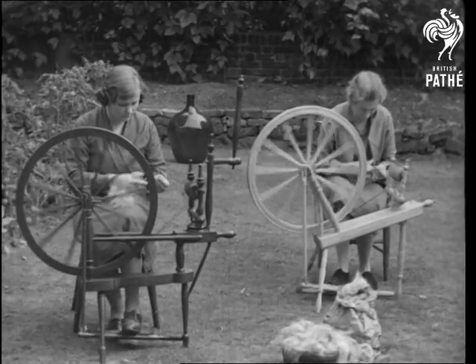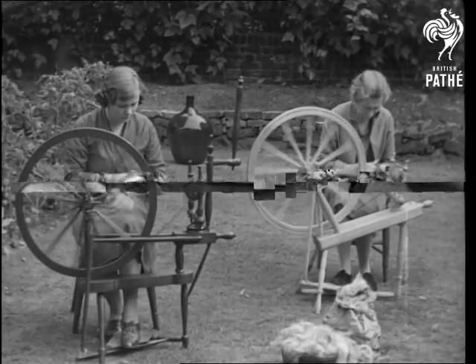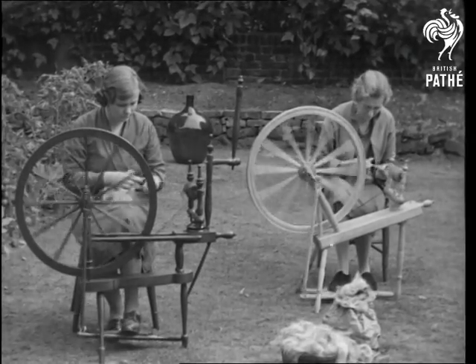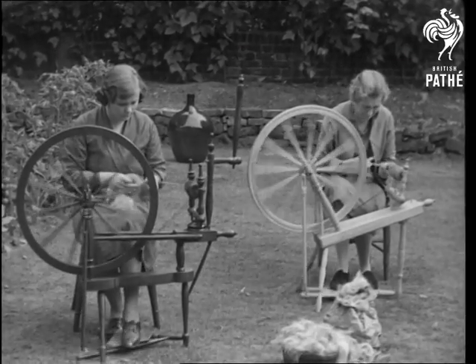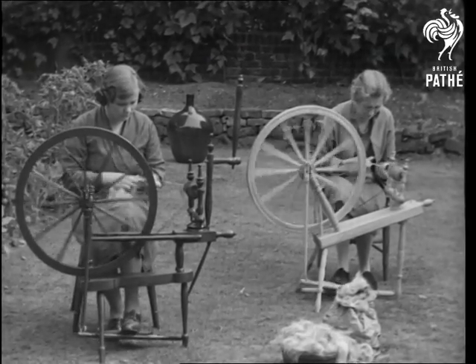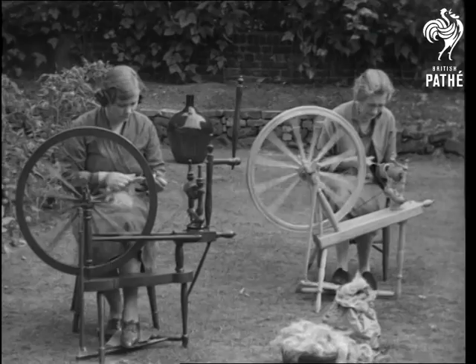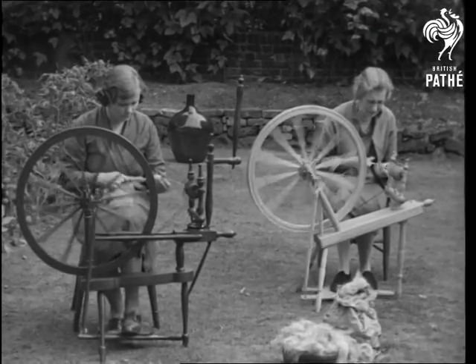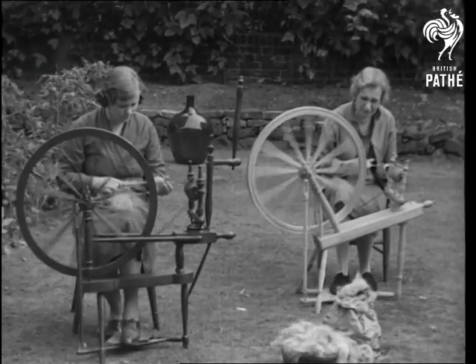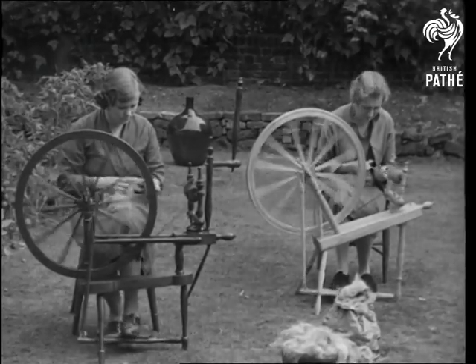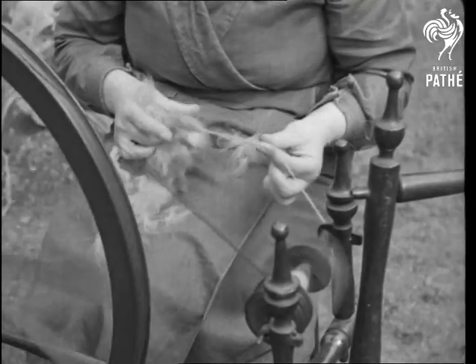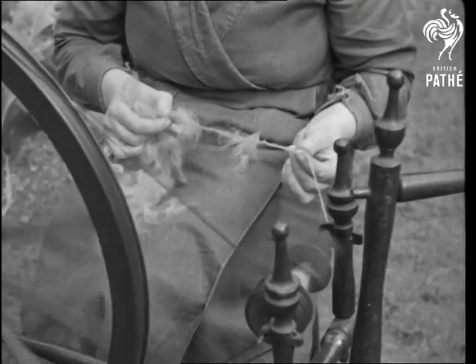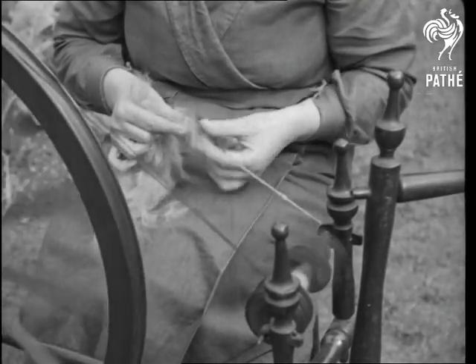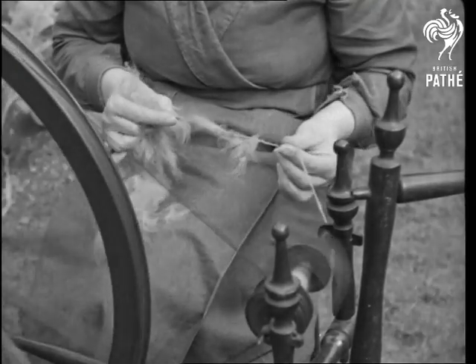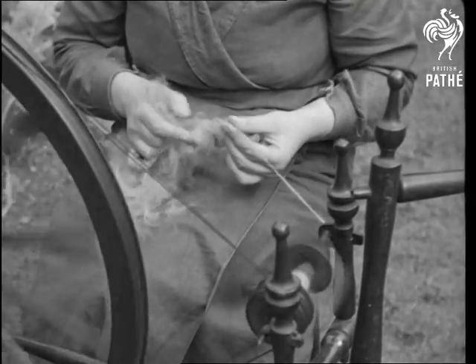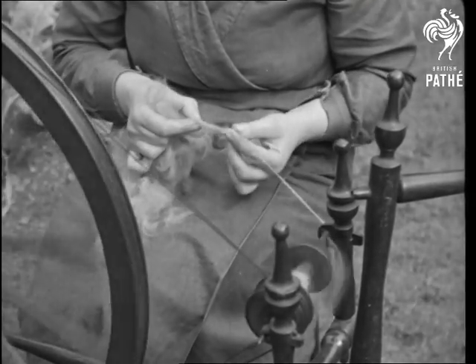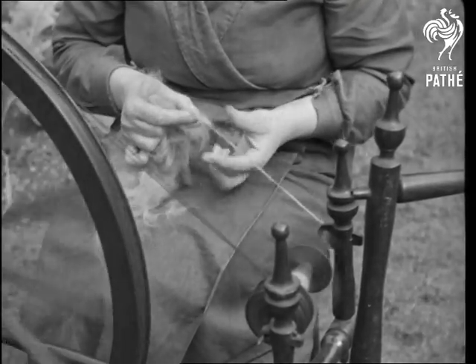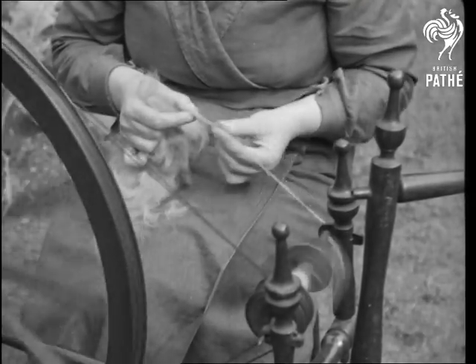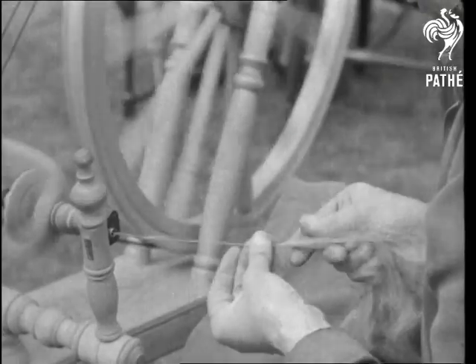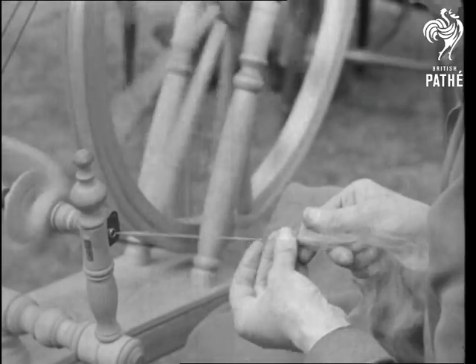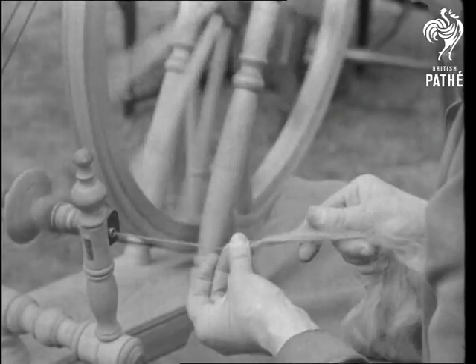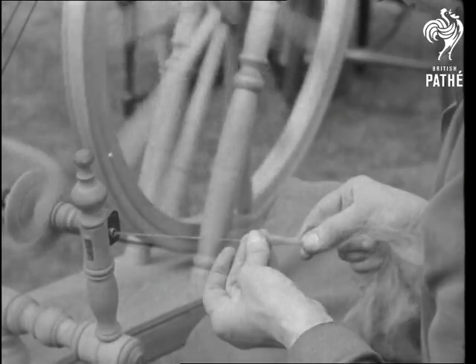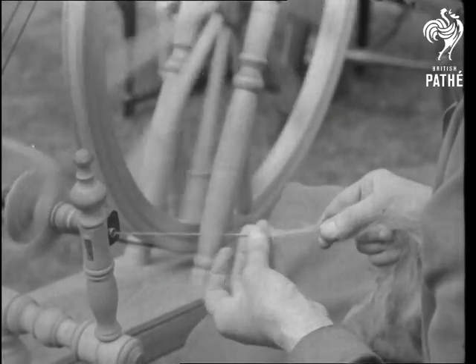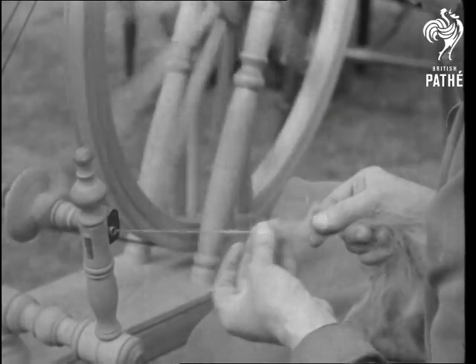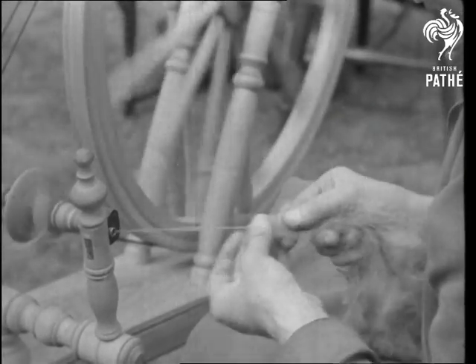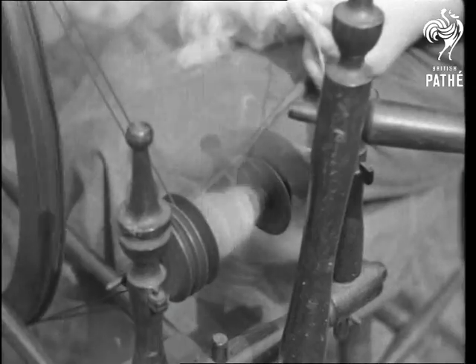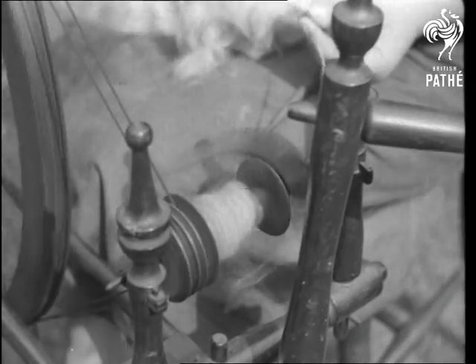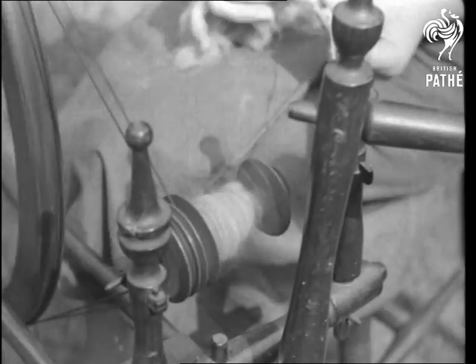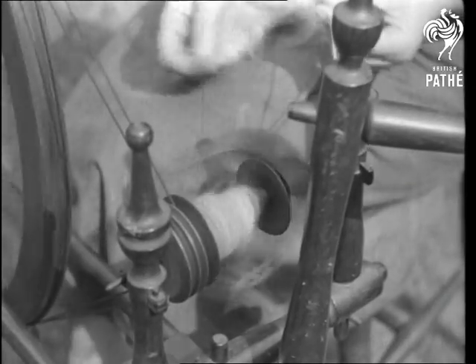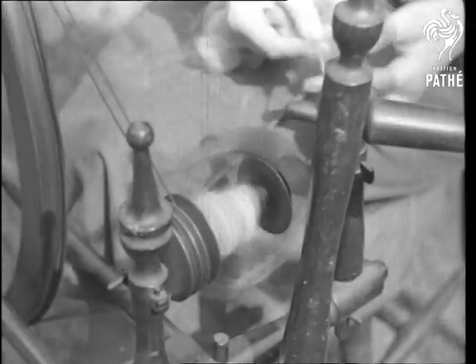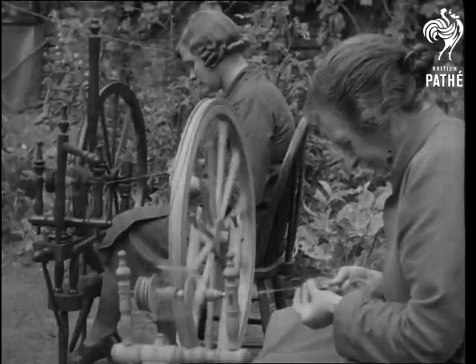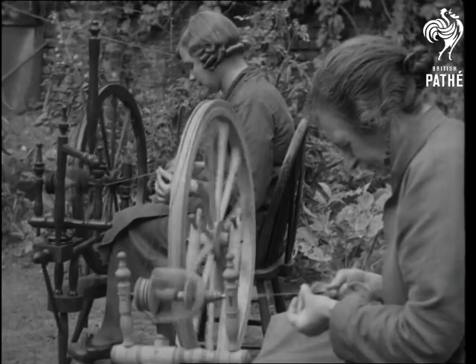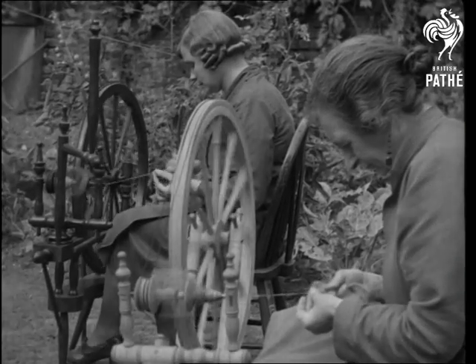The dog wool is spun into yarn. A ball of wool is held in one hand and with a twirling motion of the fingers the strands are drawn out and run onto a spindle. Ladies of a London weaving school use it for spinning into cloth on the old-fashioned wheels.